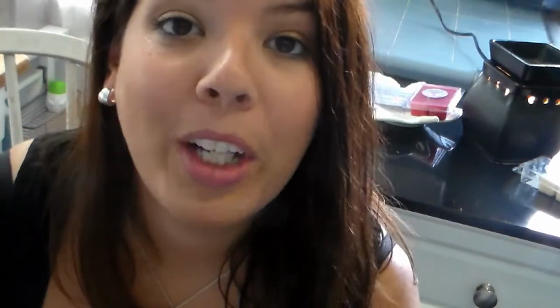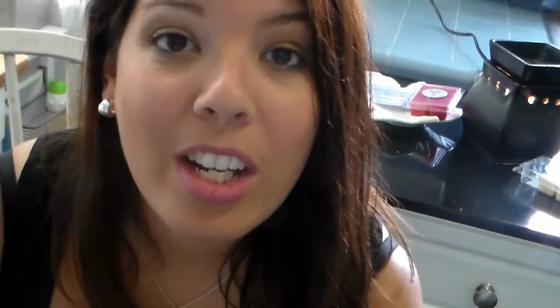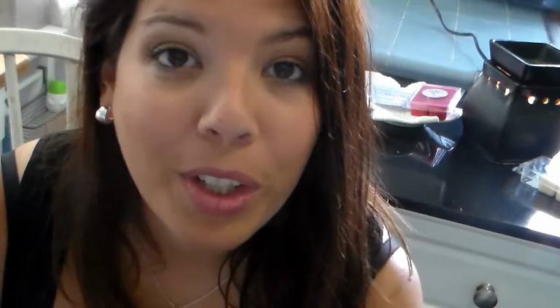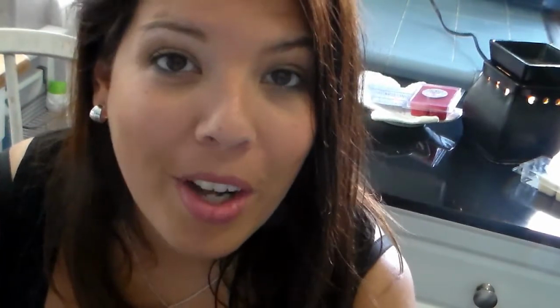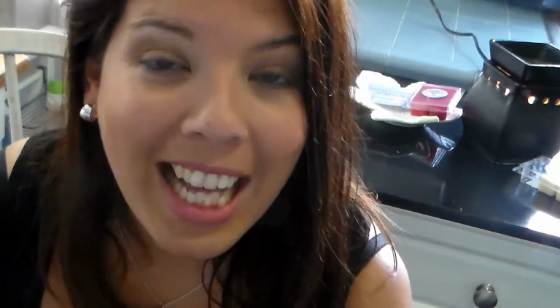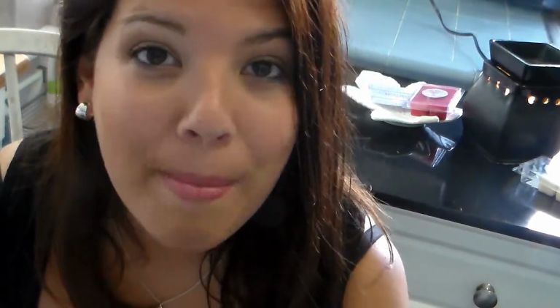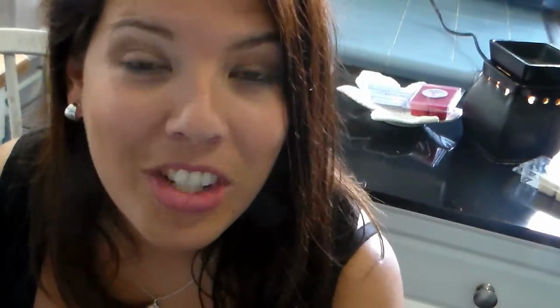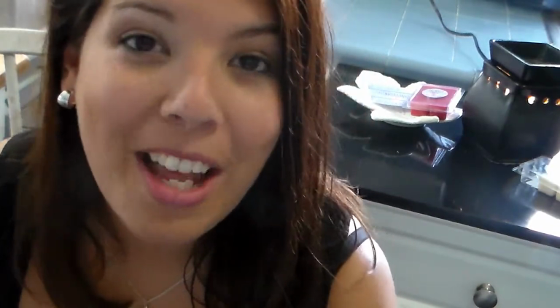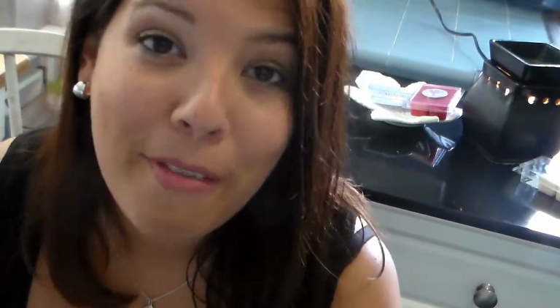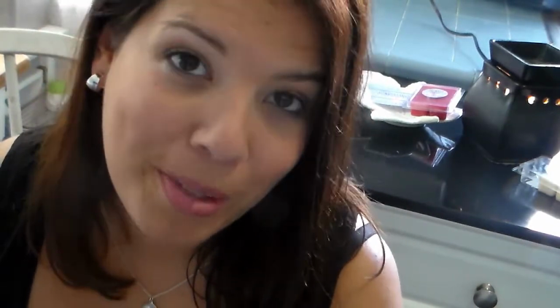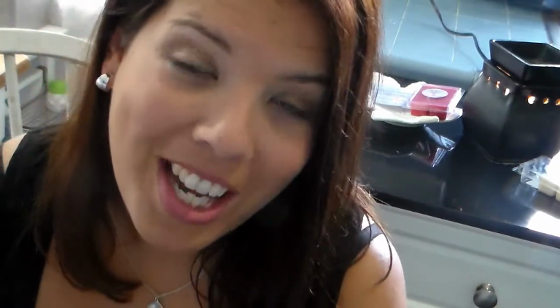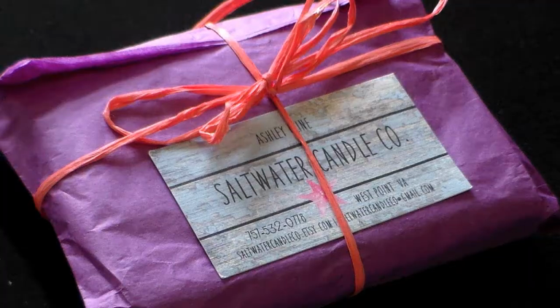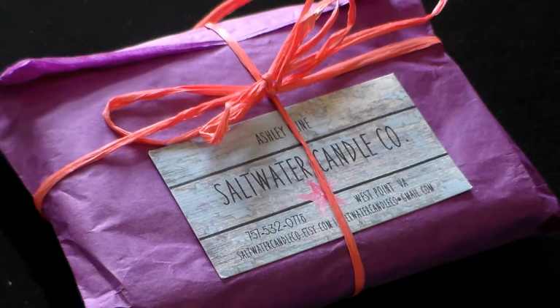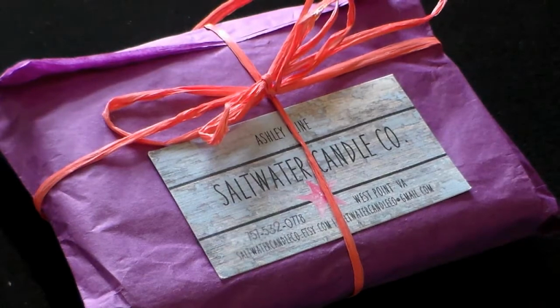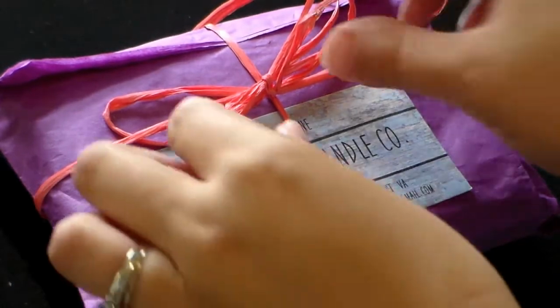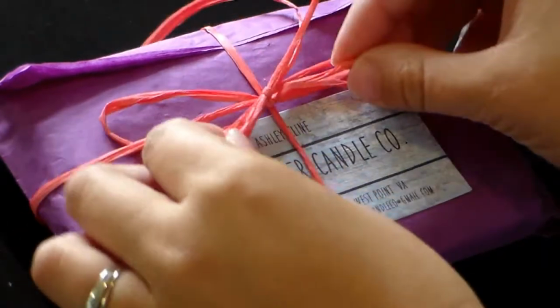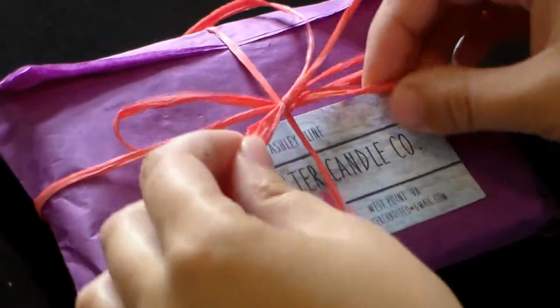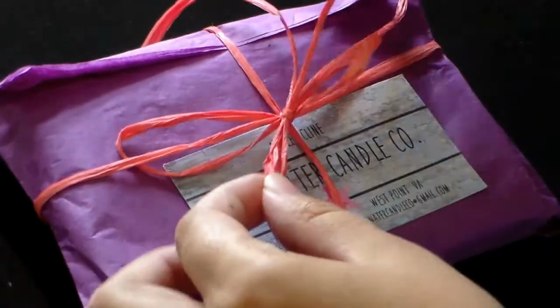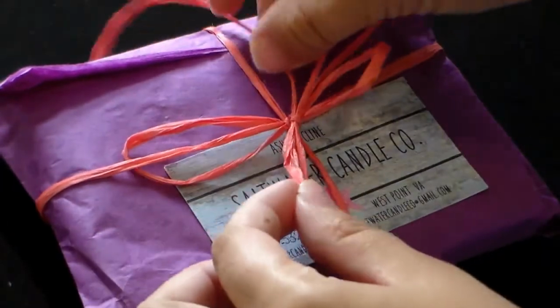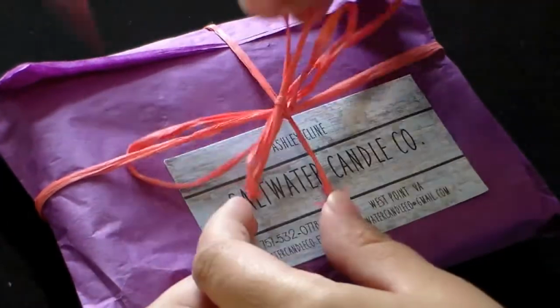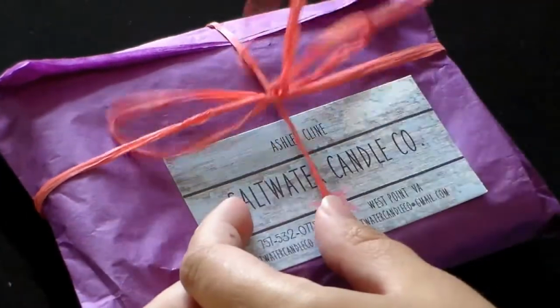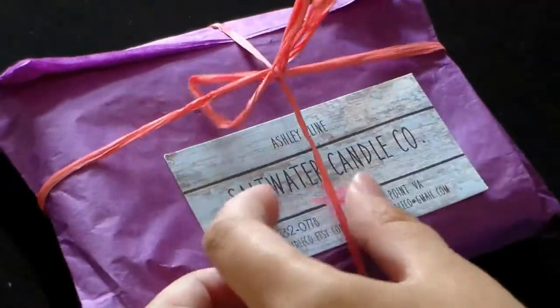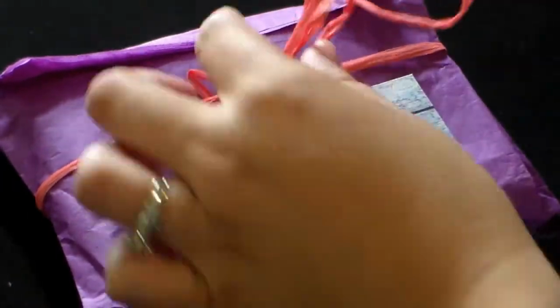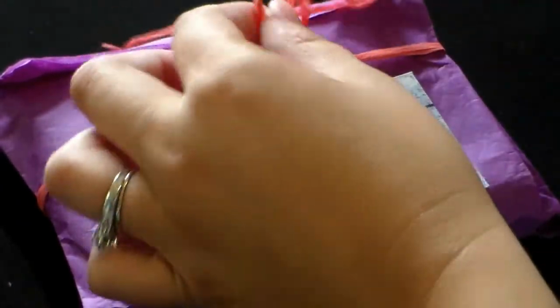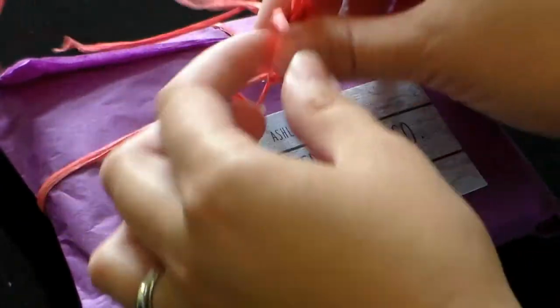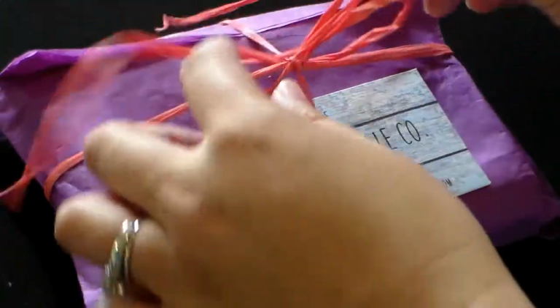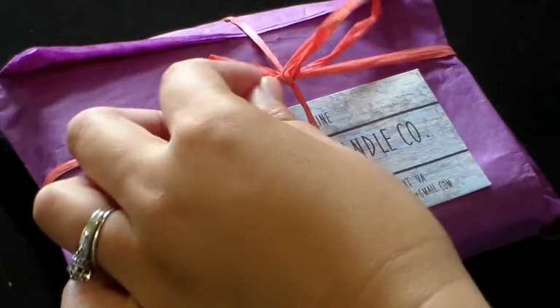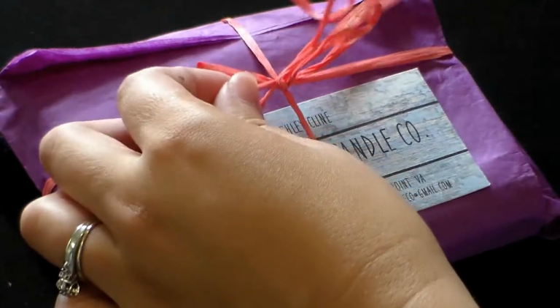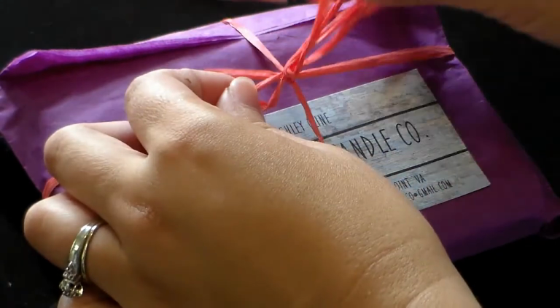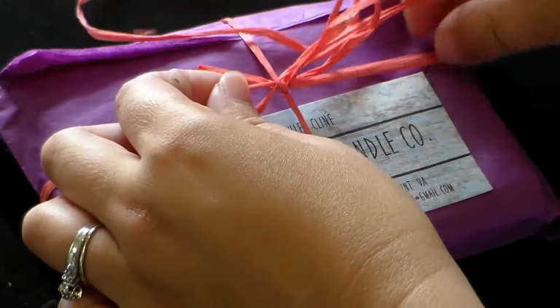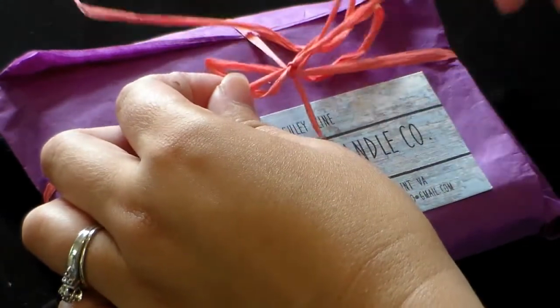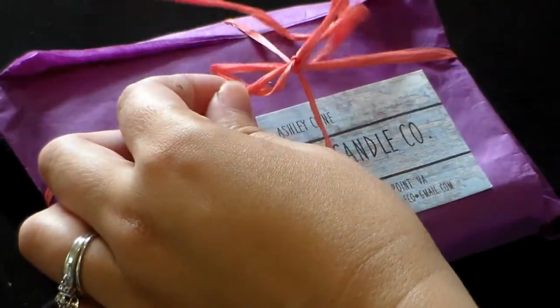Without me saying anymore, let me go ahead and show you the product and the packaging and my first impression. This is what the packaging looks like when I received it, and here are the different wax melts that I chose.